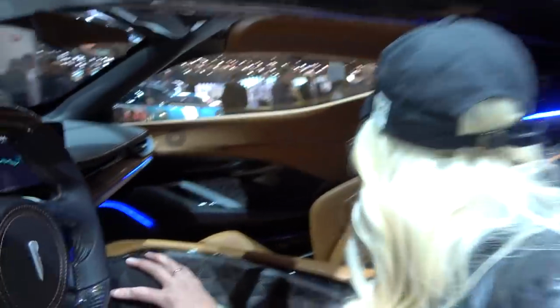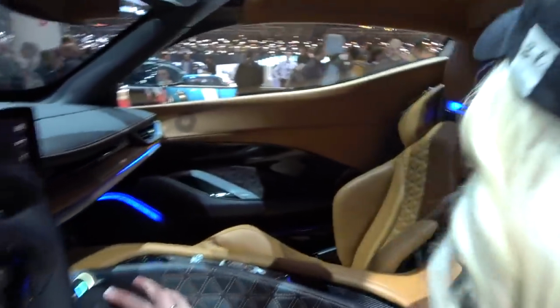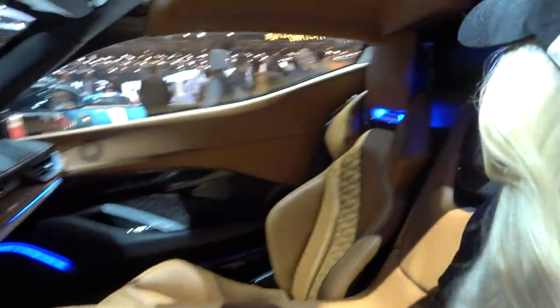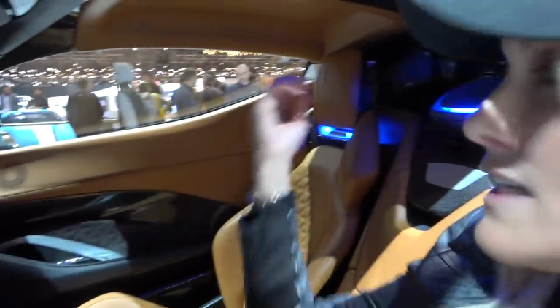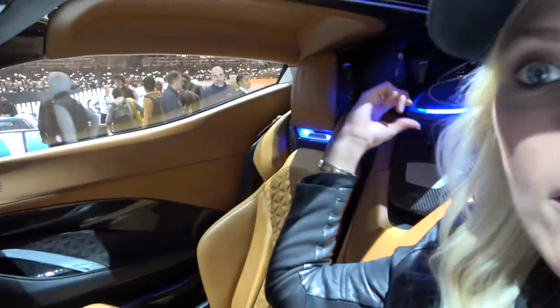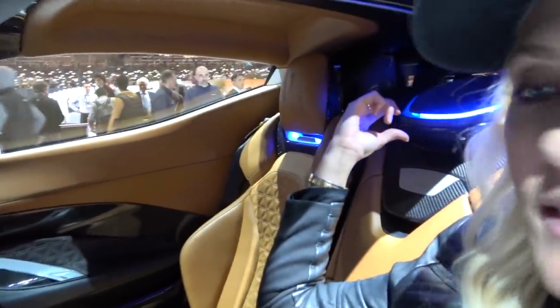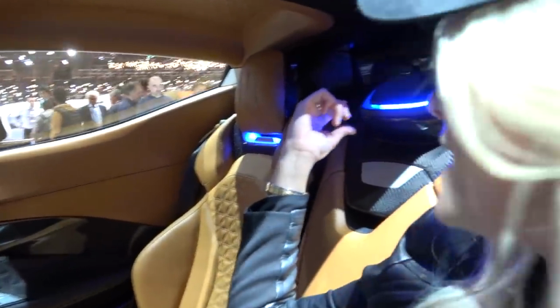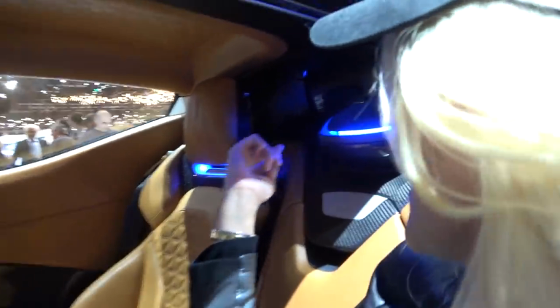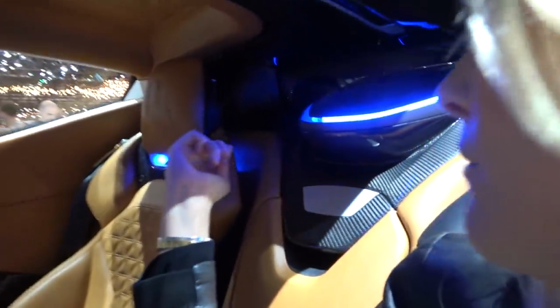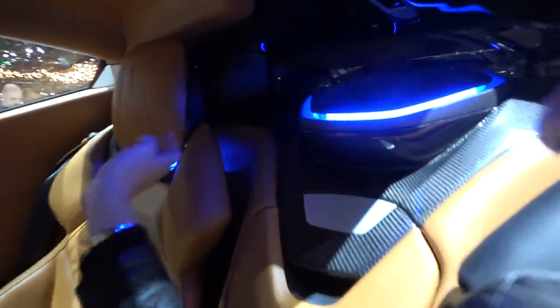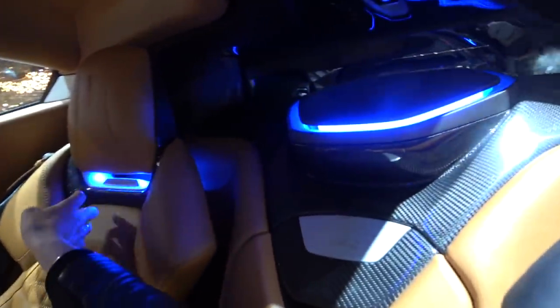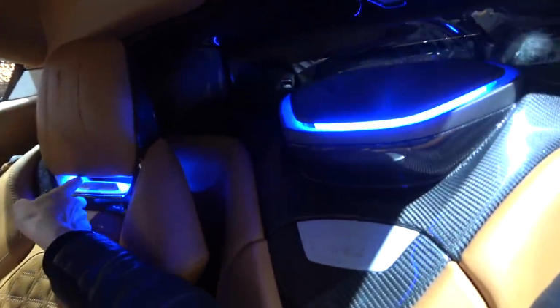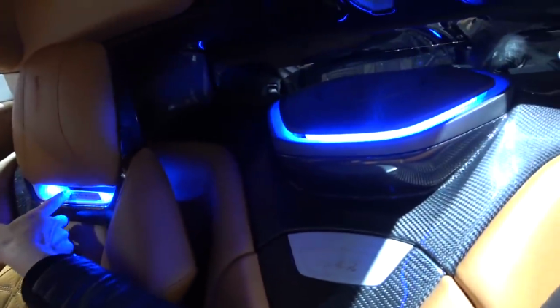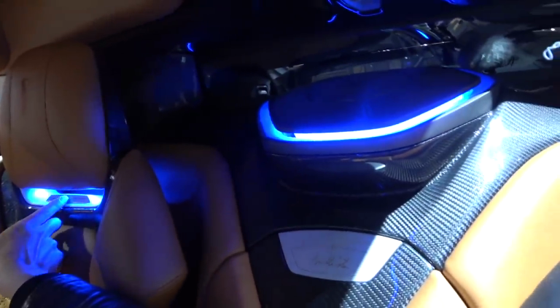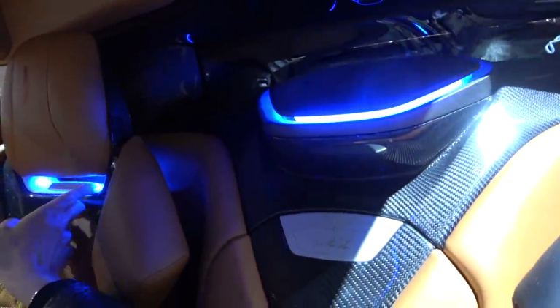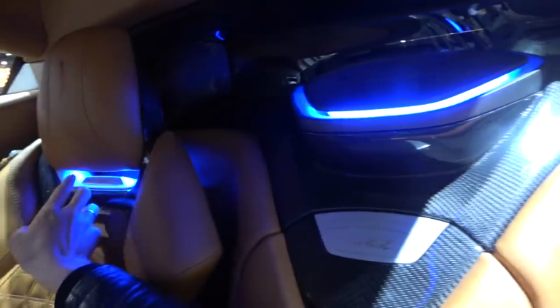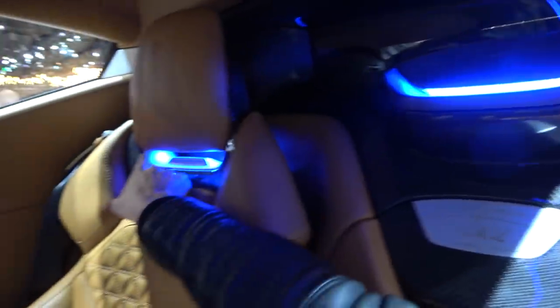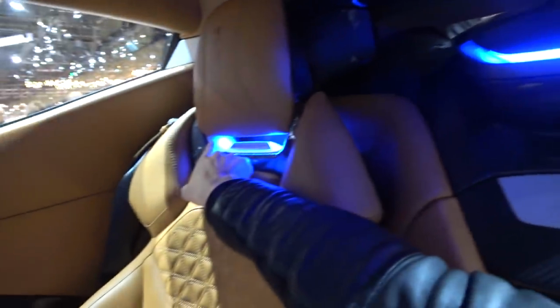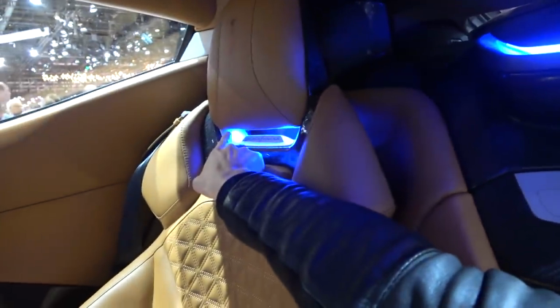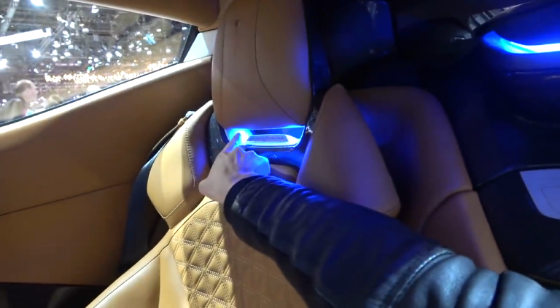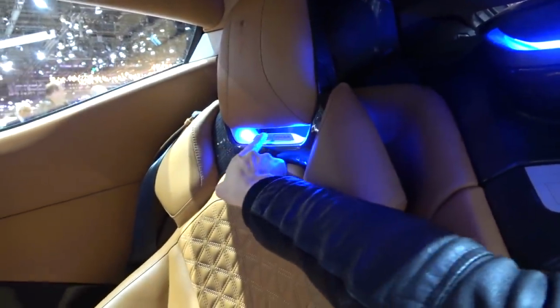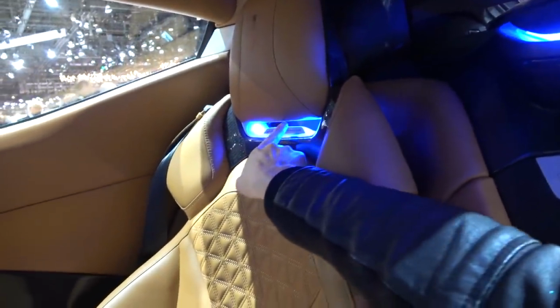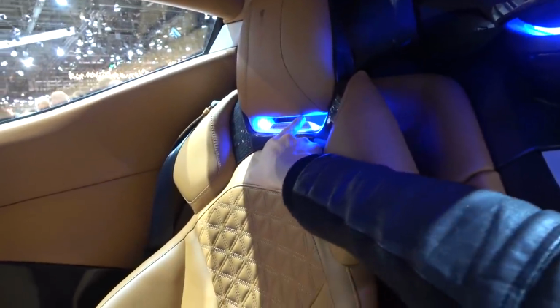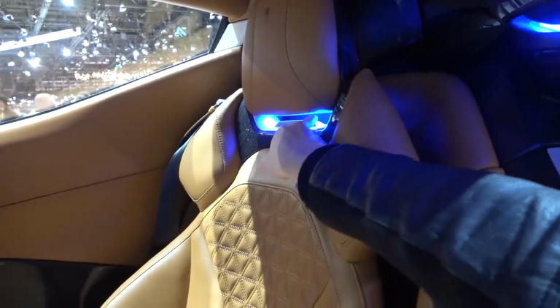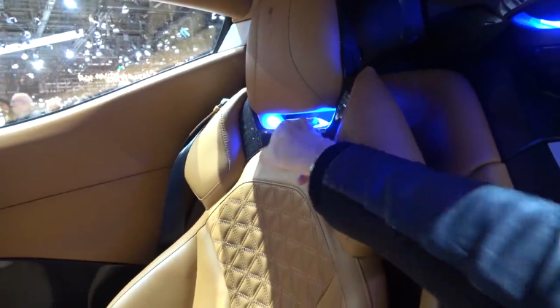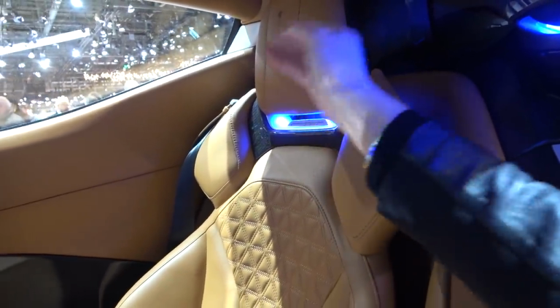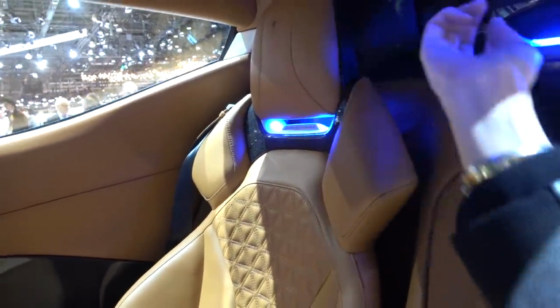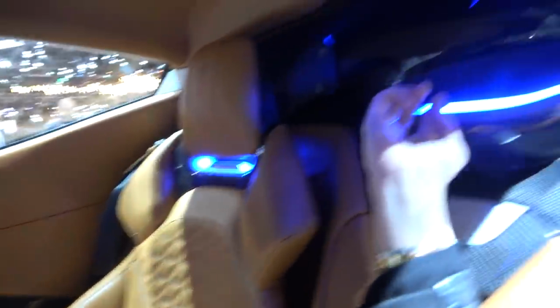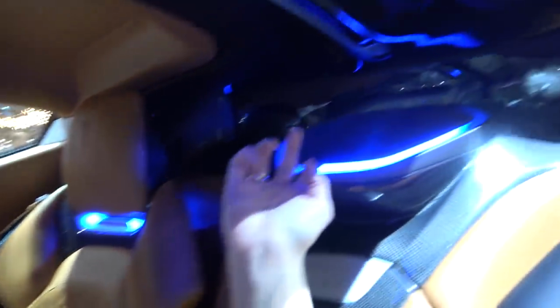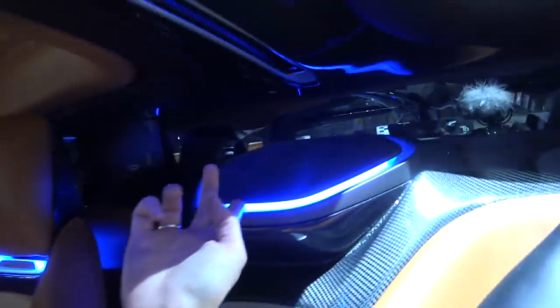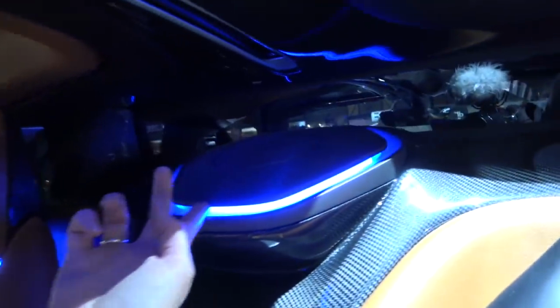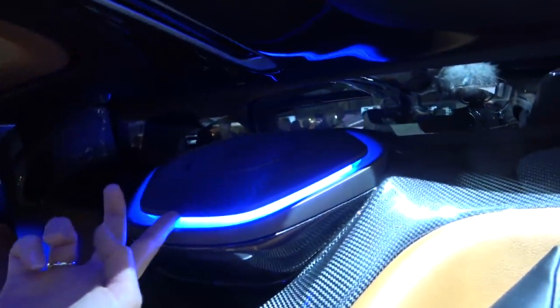Look at this lighting in the back — I absolutely love this. It's all these little details: blue lighting through the seats and on the stereo system.